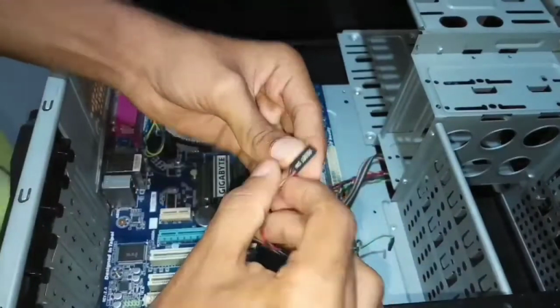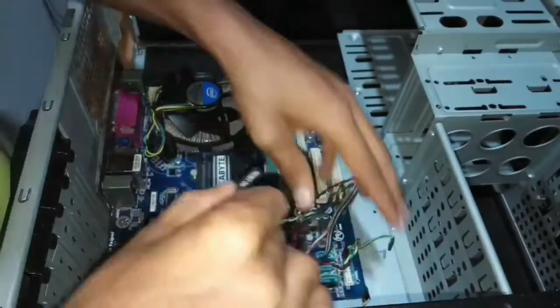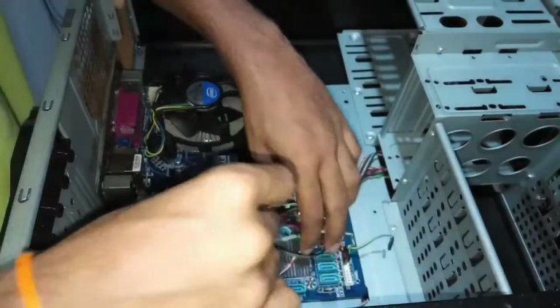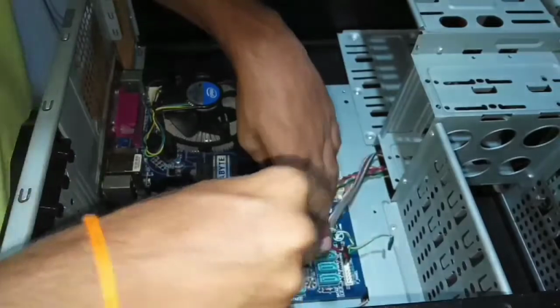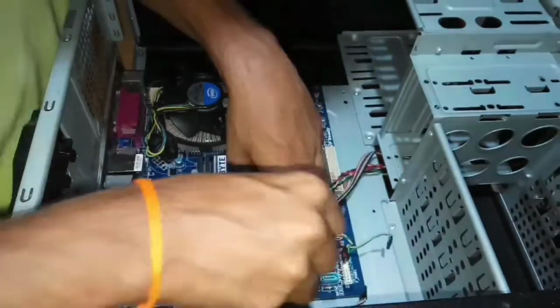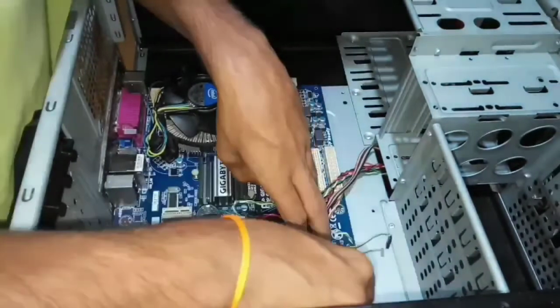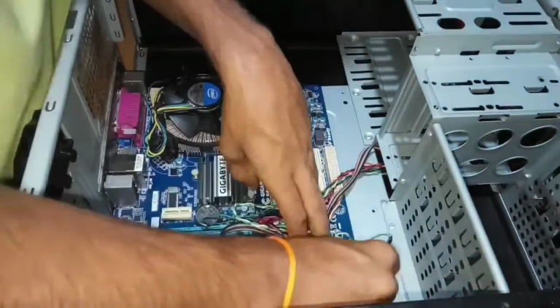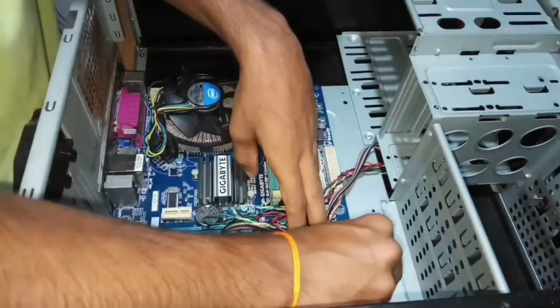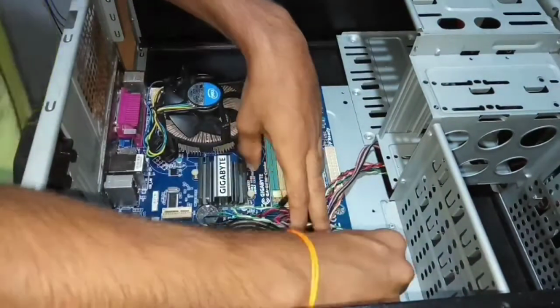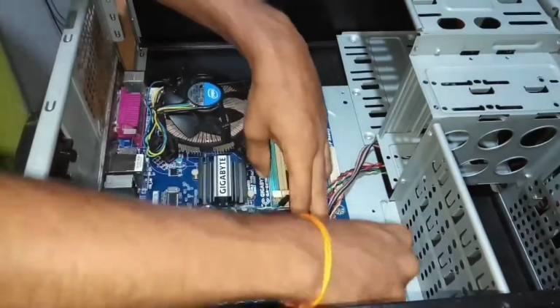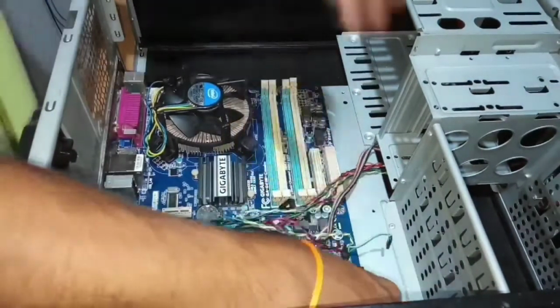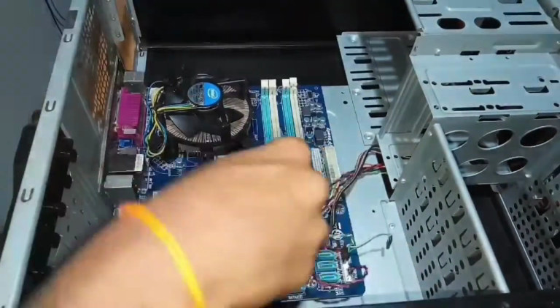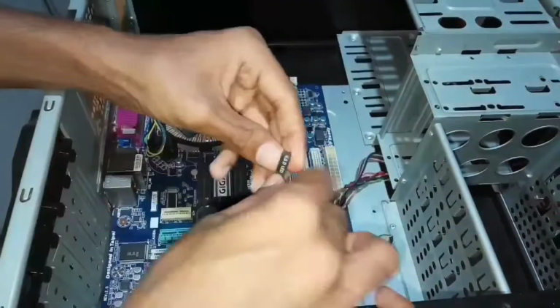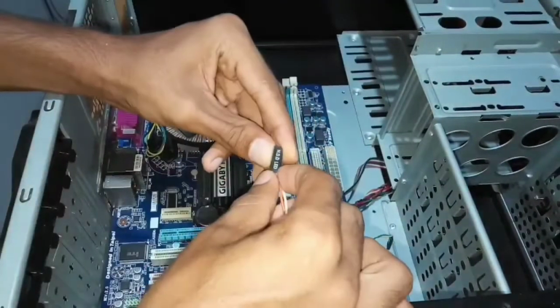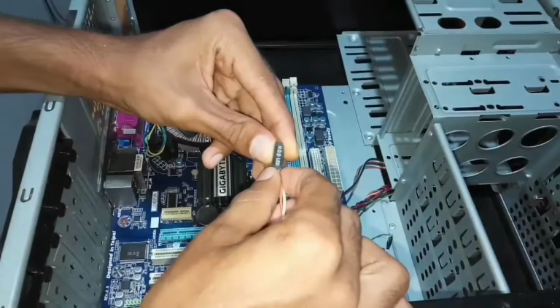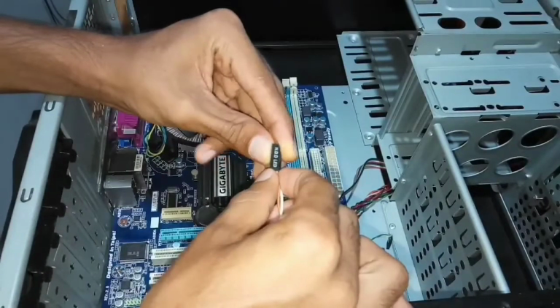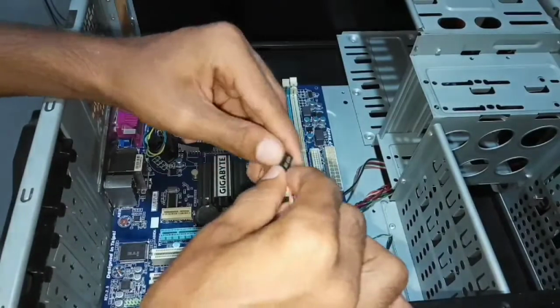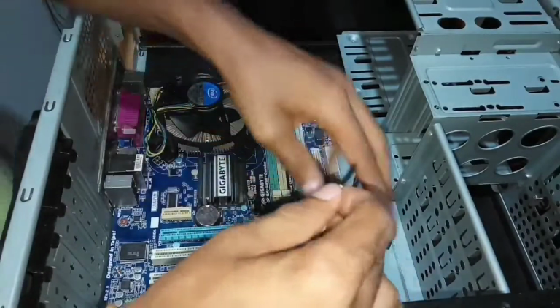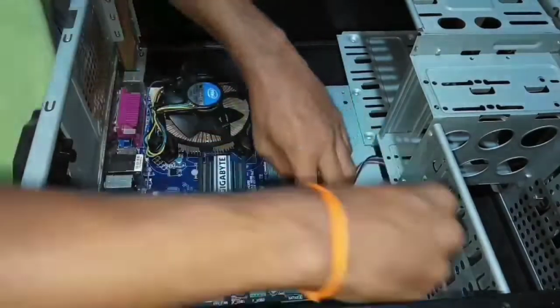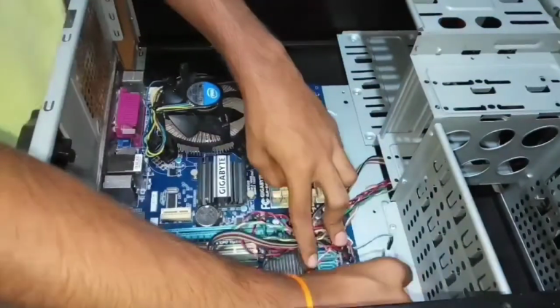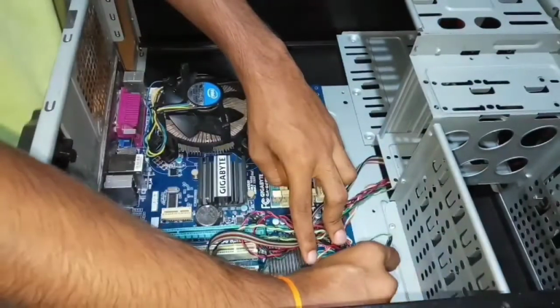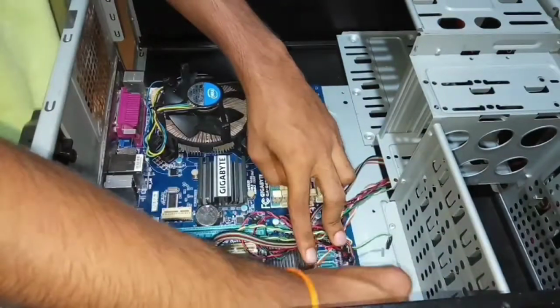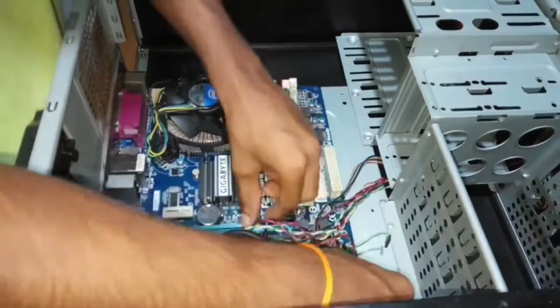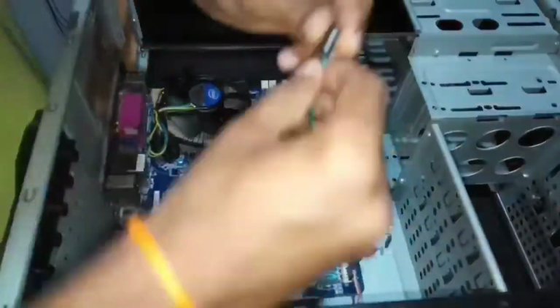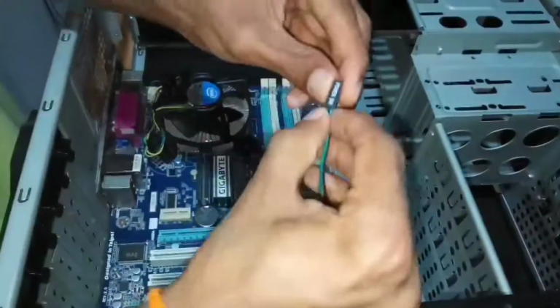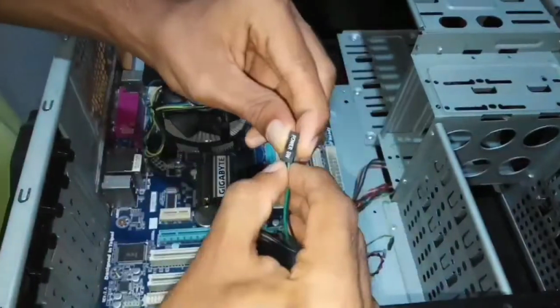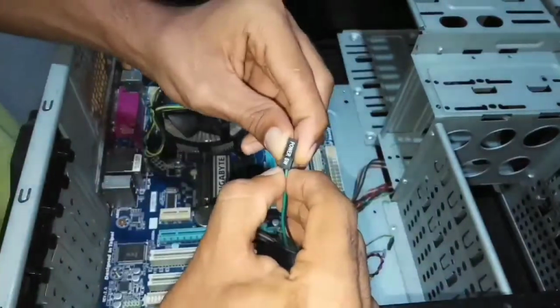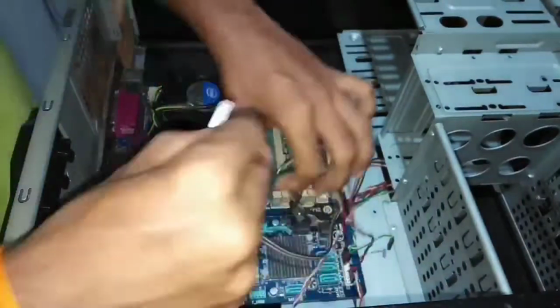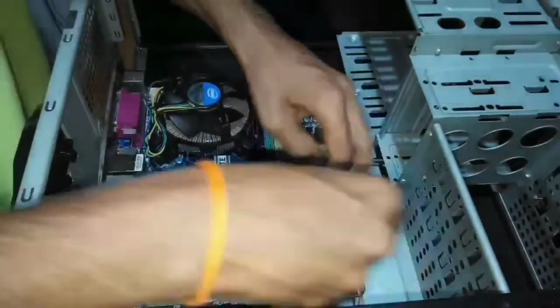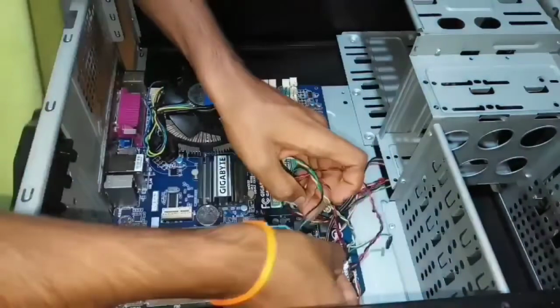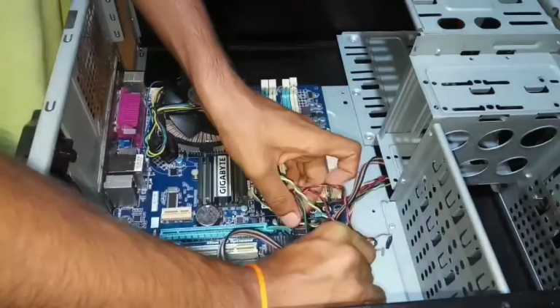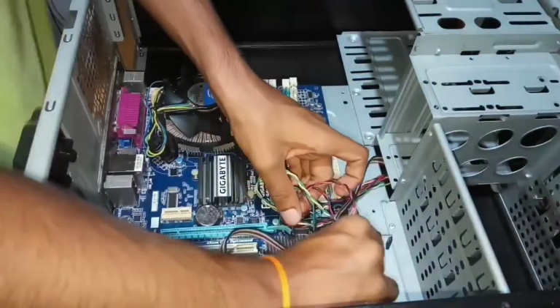This is the restart switch to restart your PC. This is the HDD LED. This is the power switch to turn on your PC.